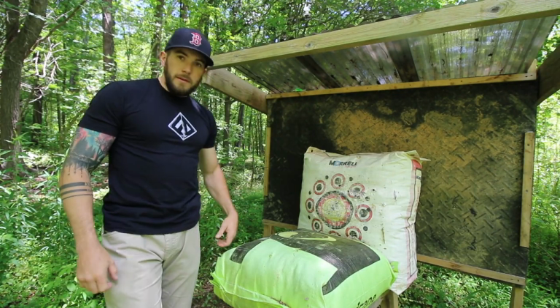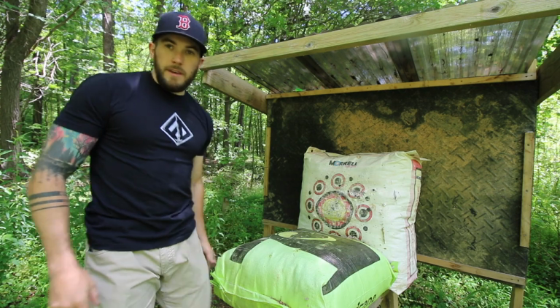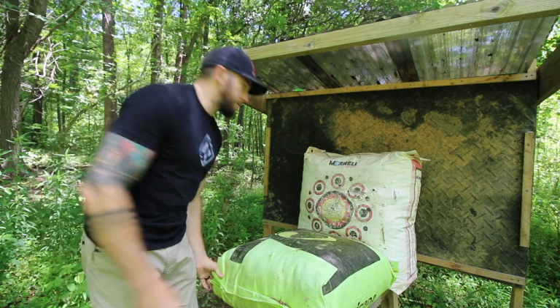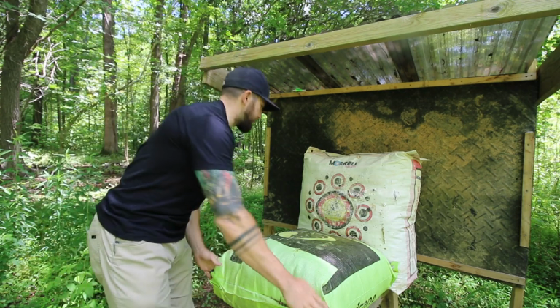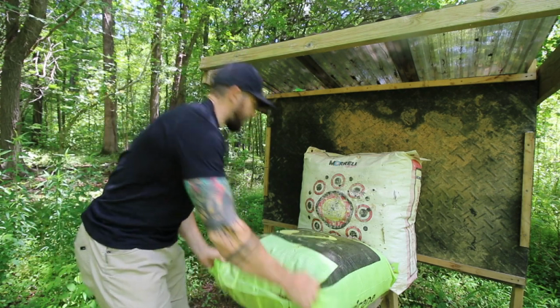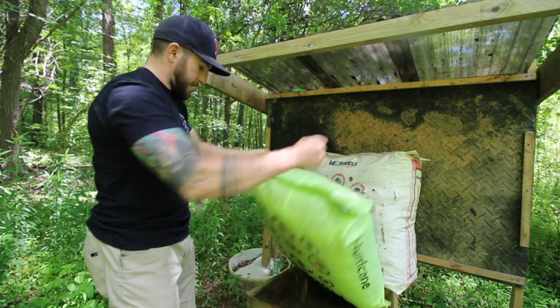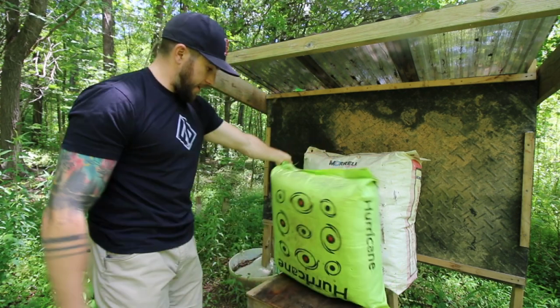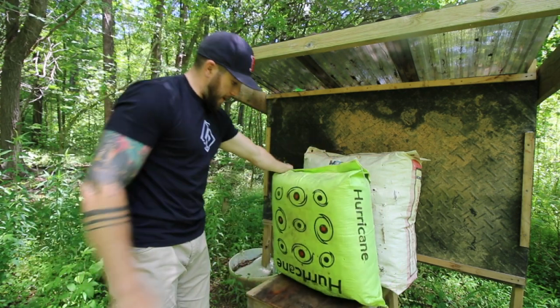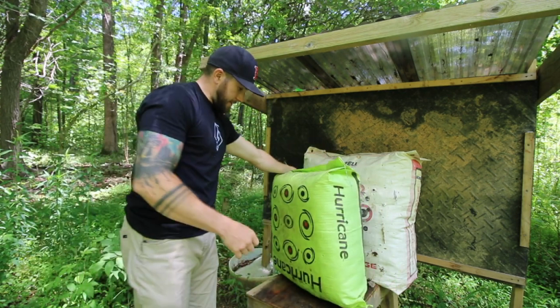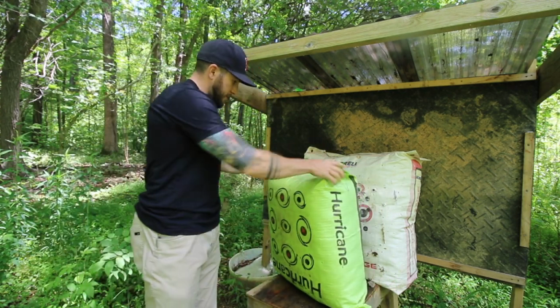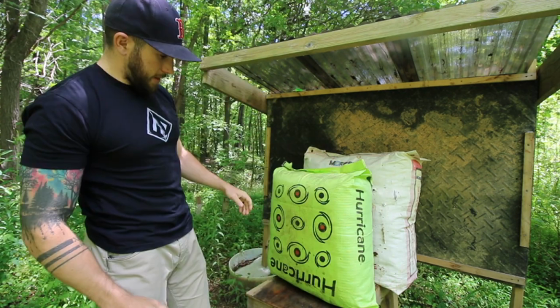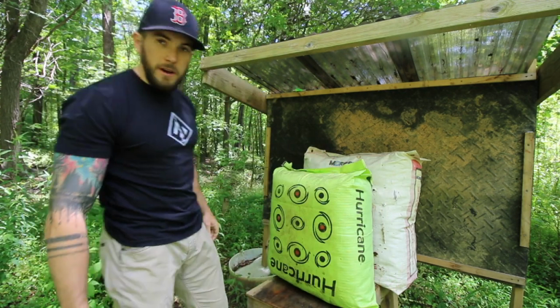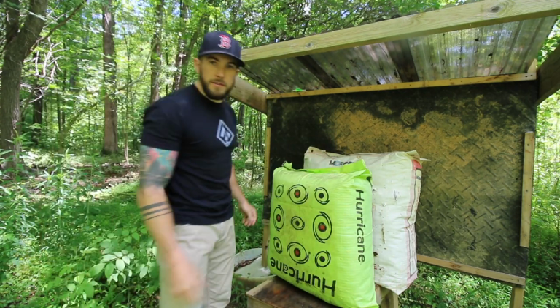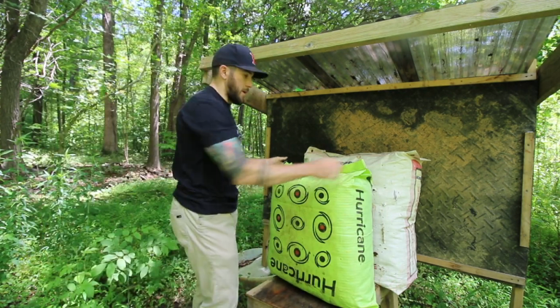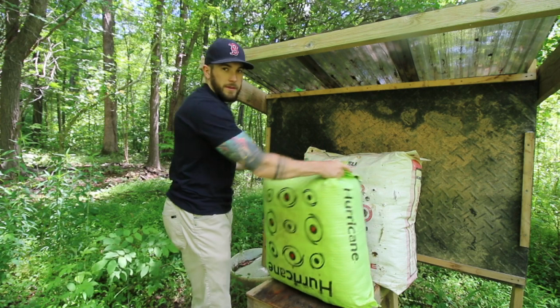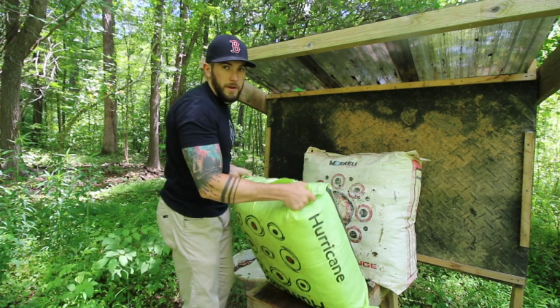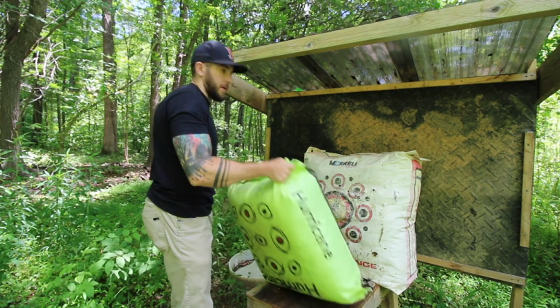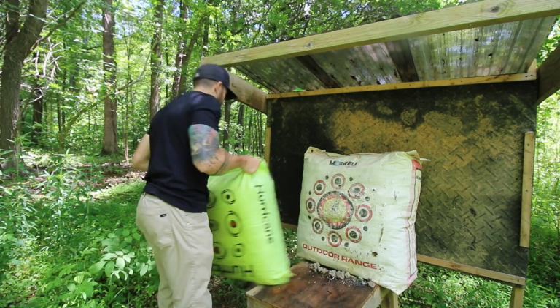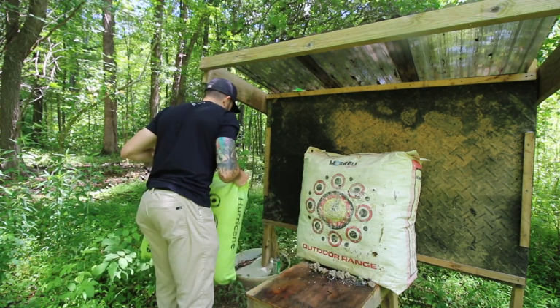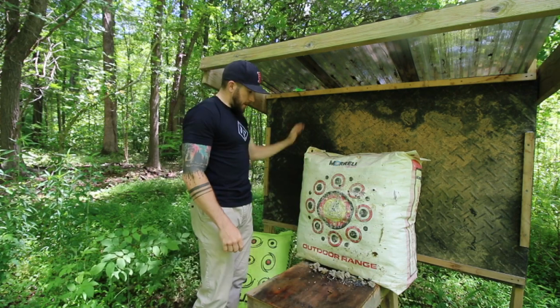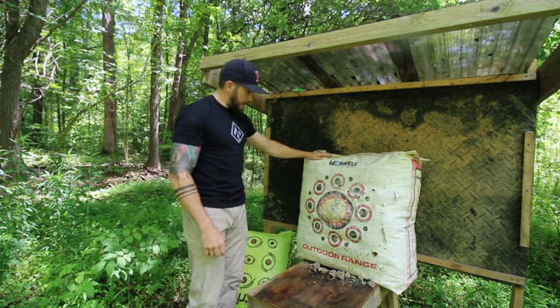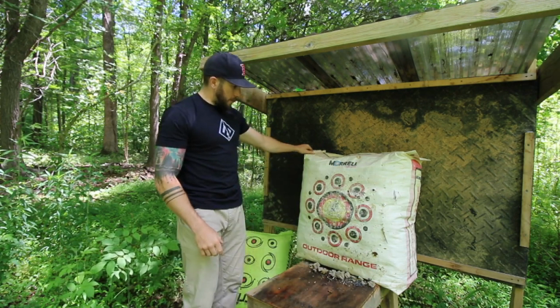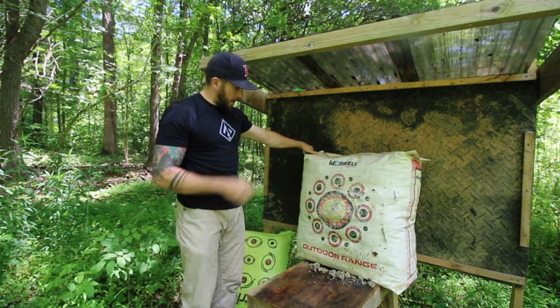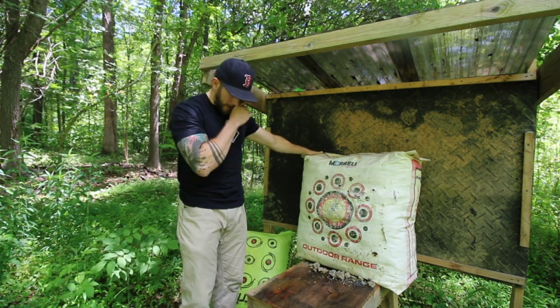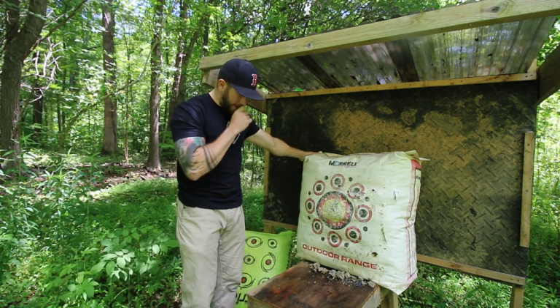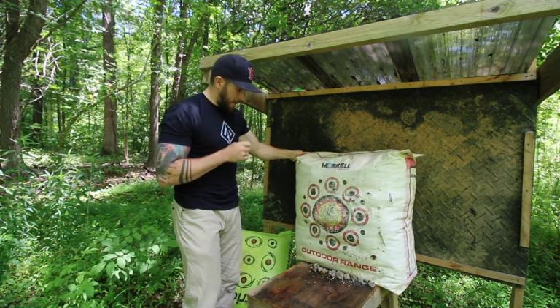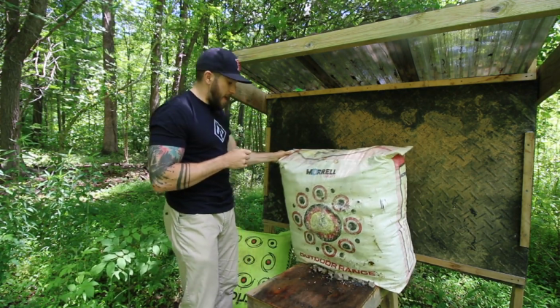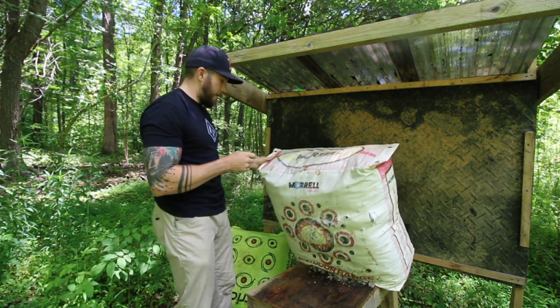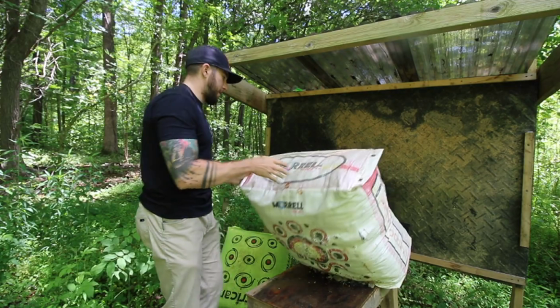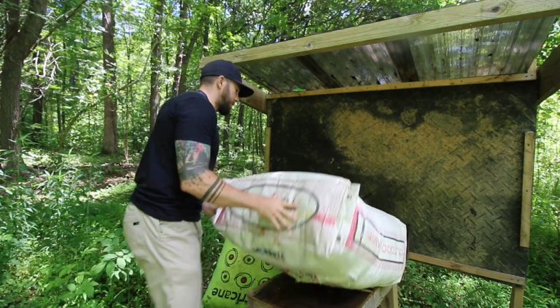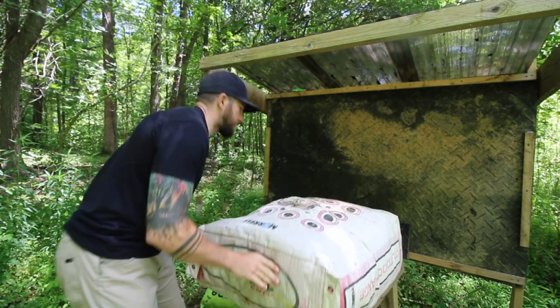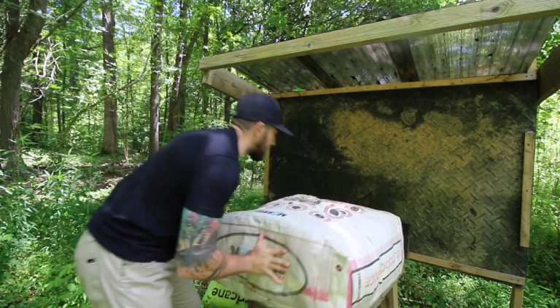Eventually that foam just starts to give out after you've shot enough broadheads into it. This is the evolution of bag targets that I've had in the past. I got this one on a hunting trip in Wyoming because we forgot to bring one, but I've had this morel target forever and it's worked well.